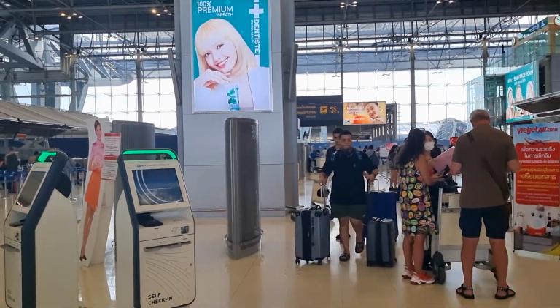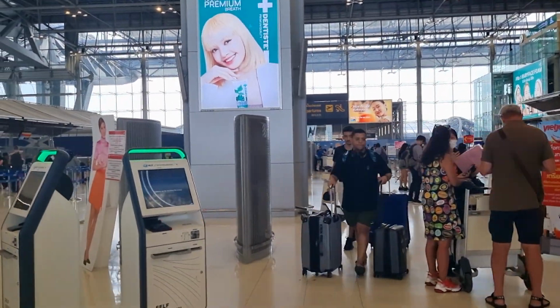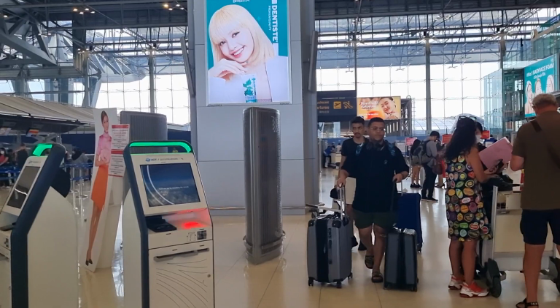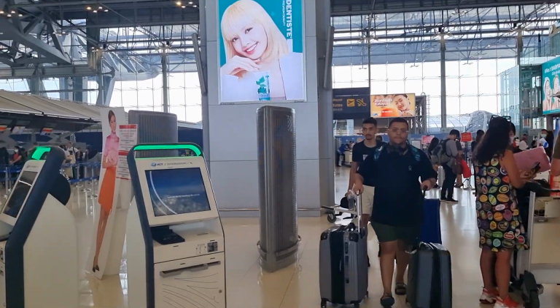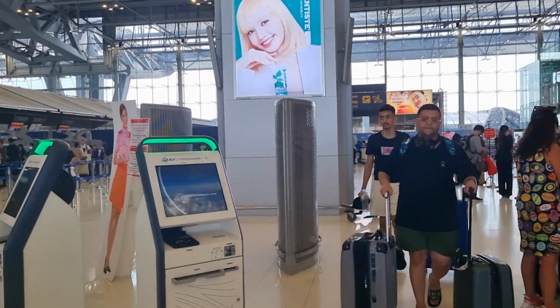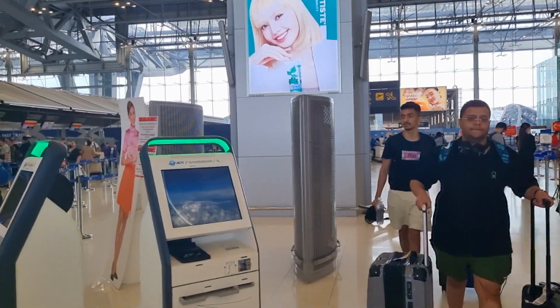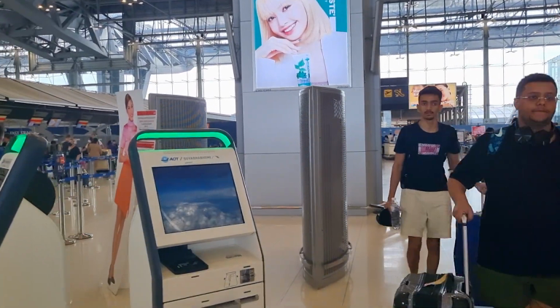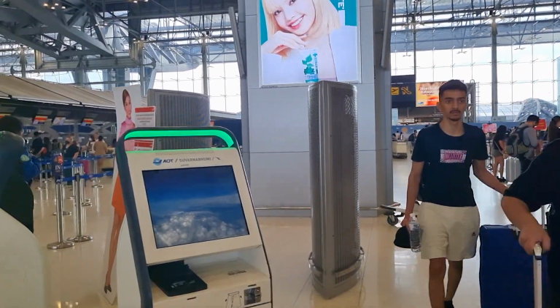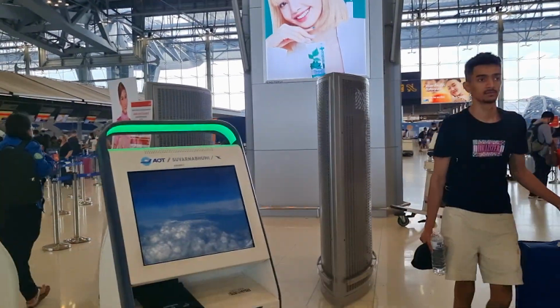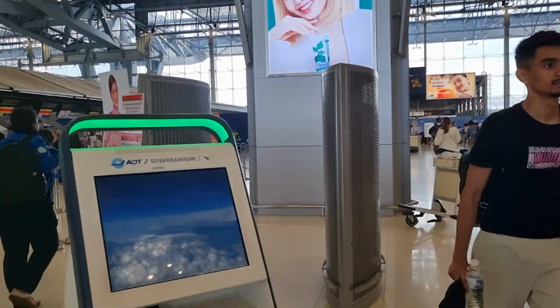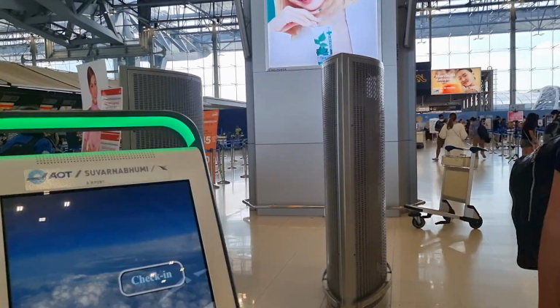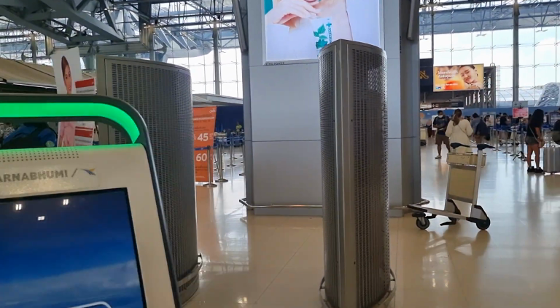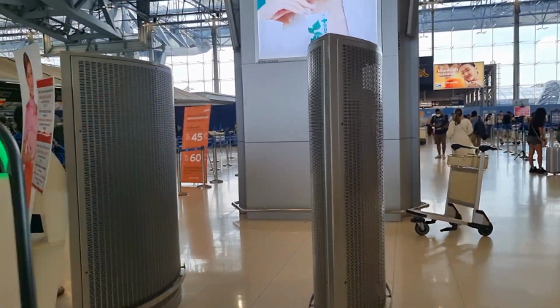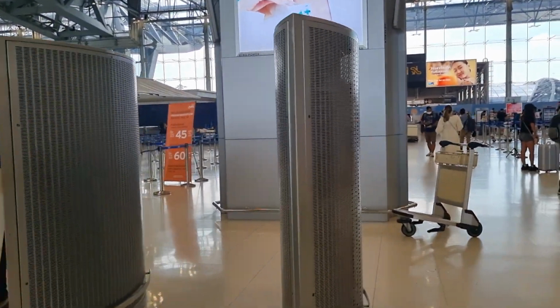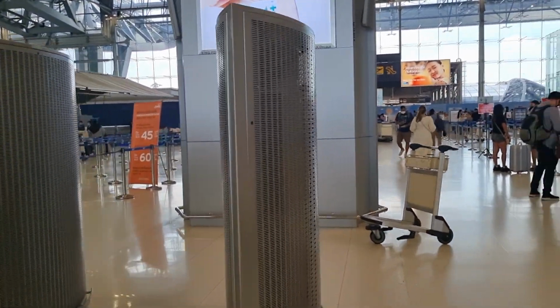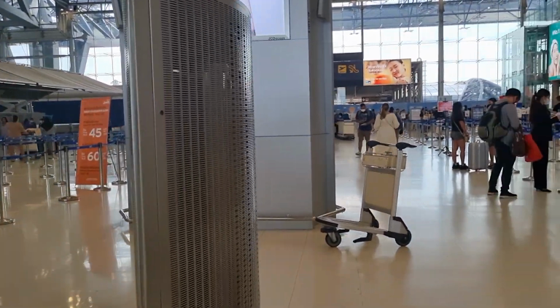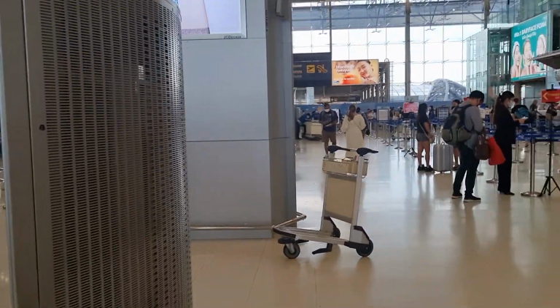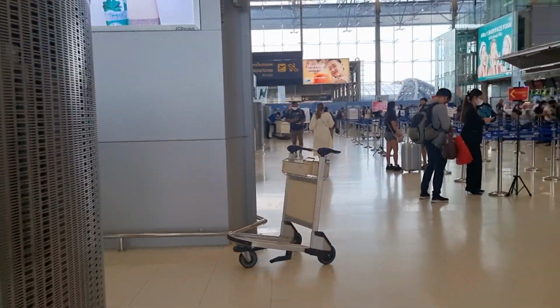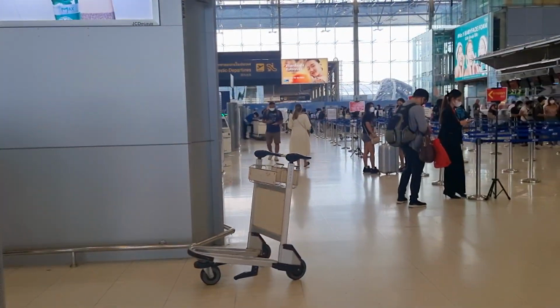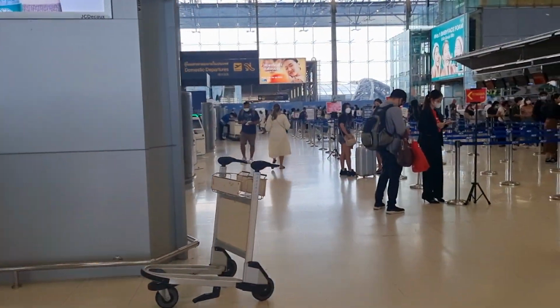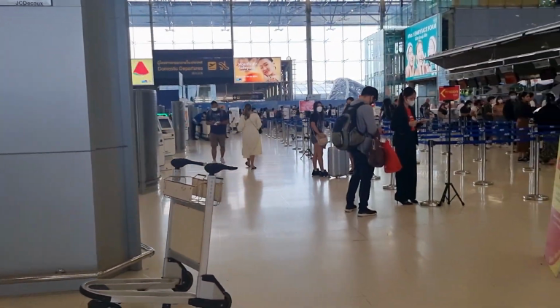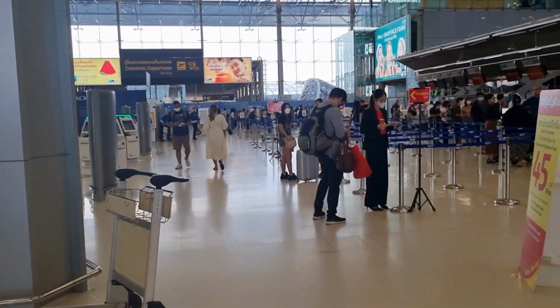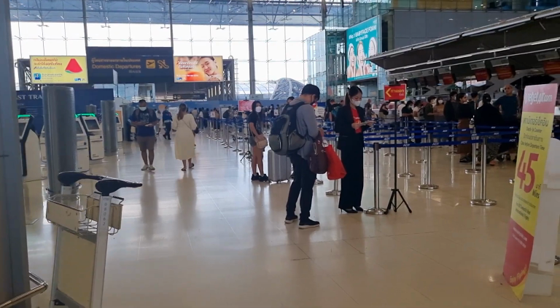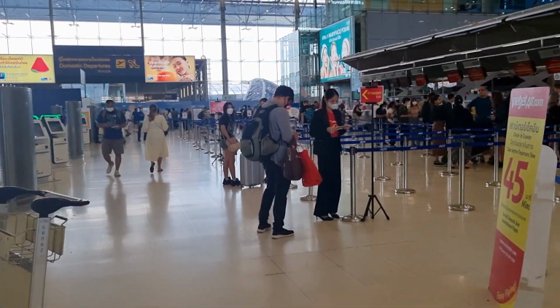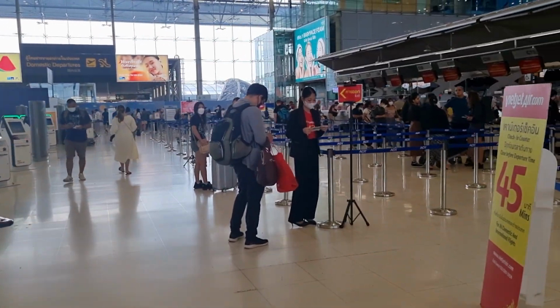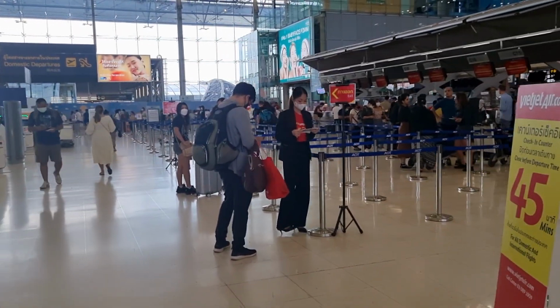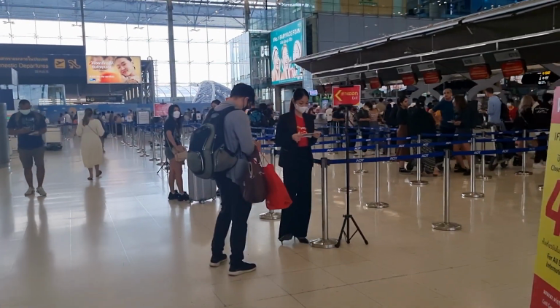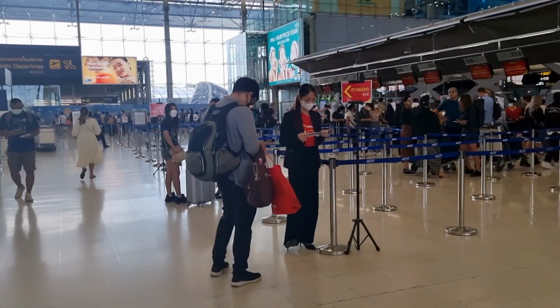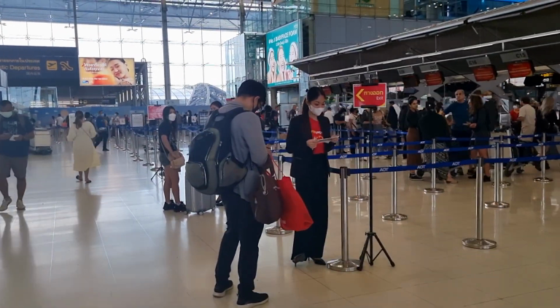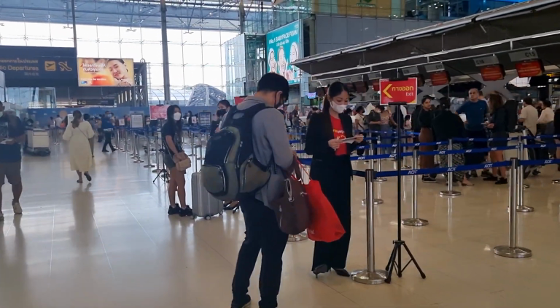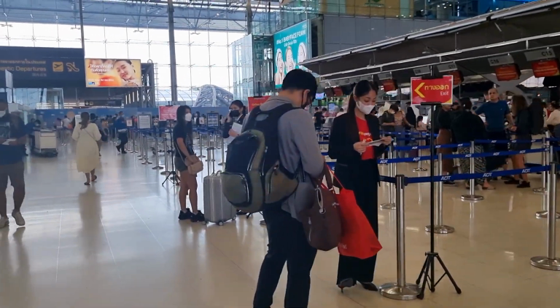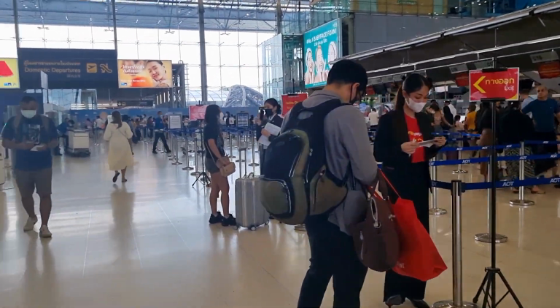These are the kiosks for self-check-in if you have carry-ons only. If you have bags, you can go drop them off, or you can check in there.